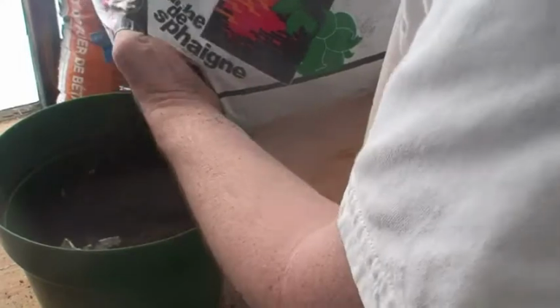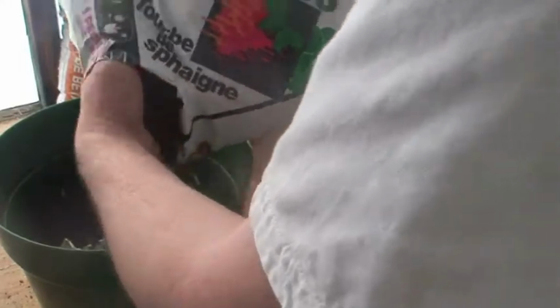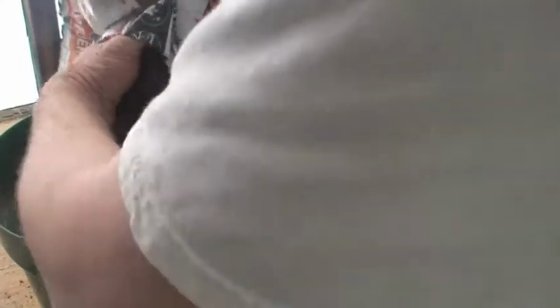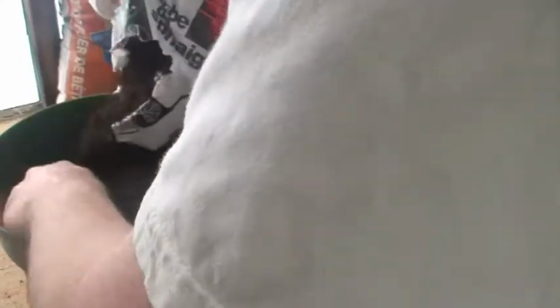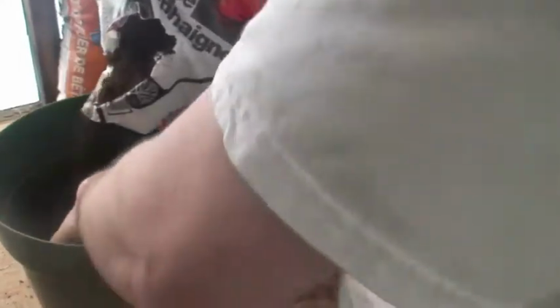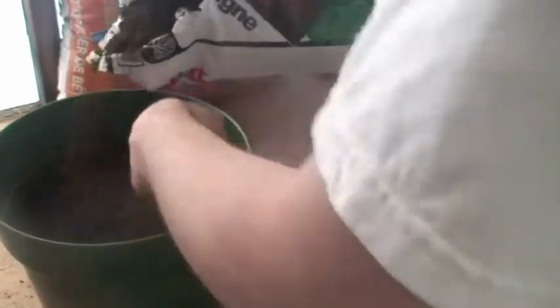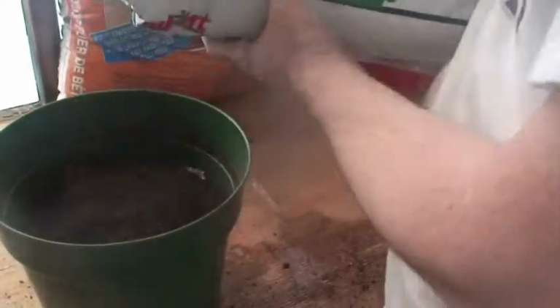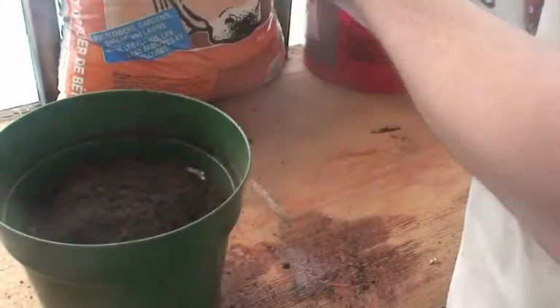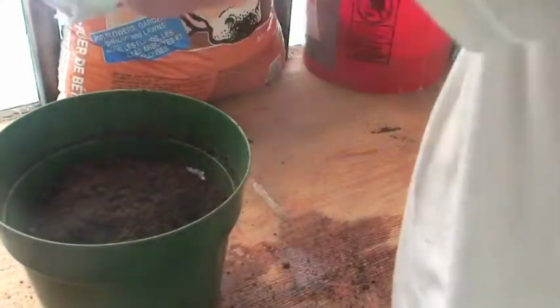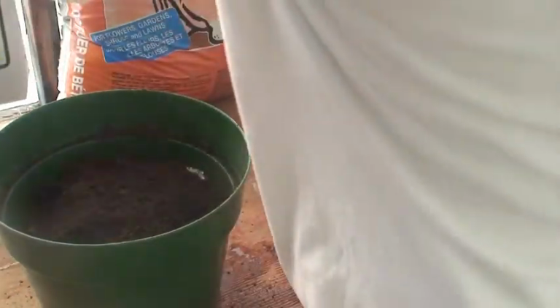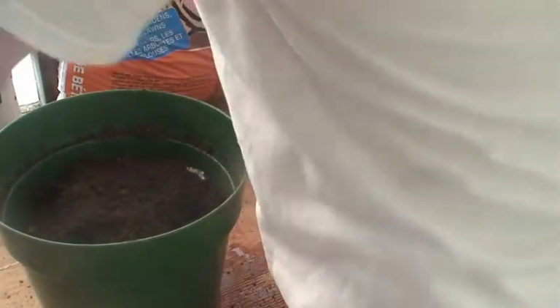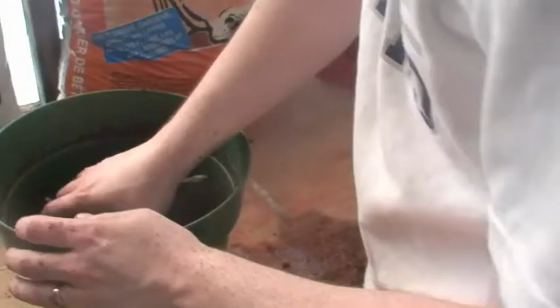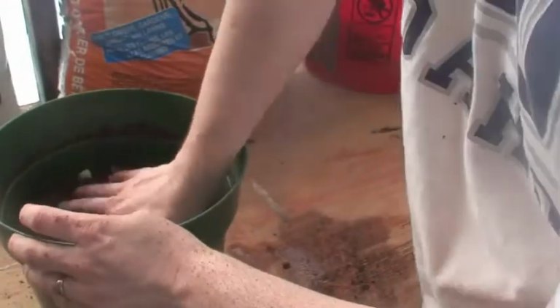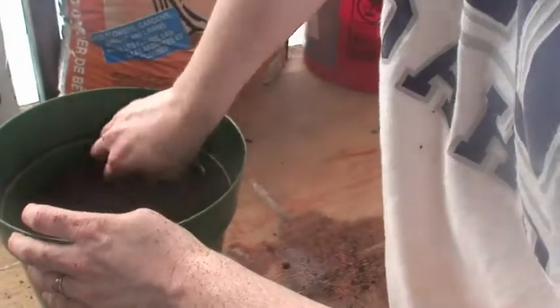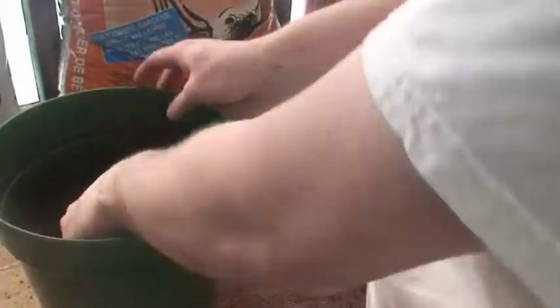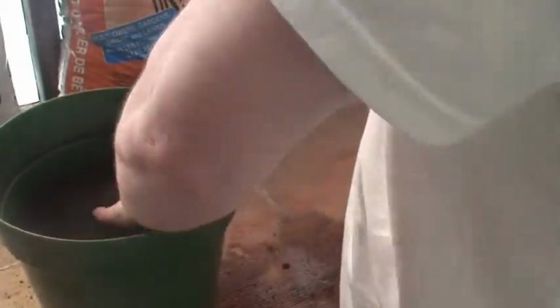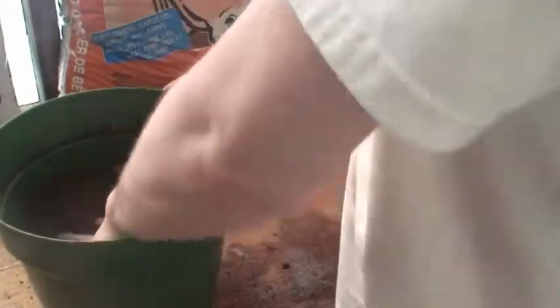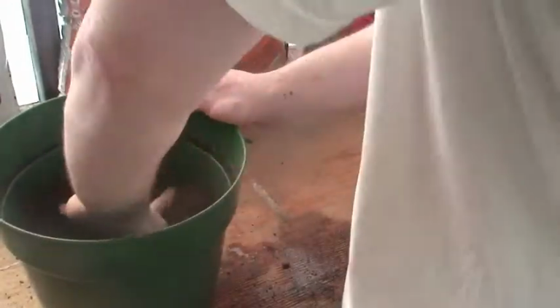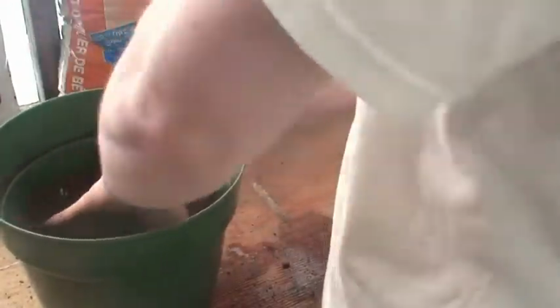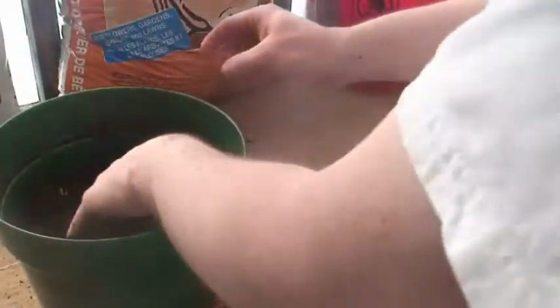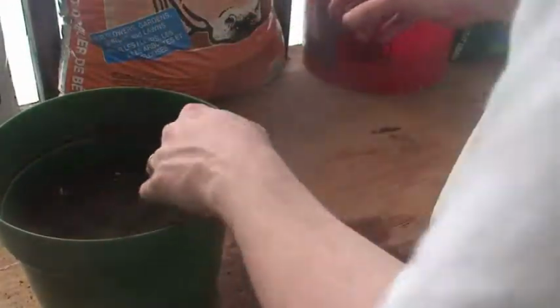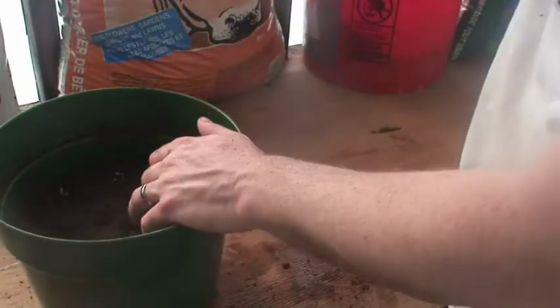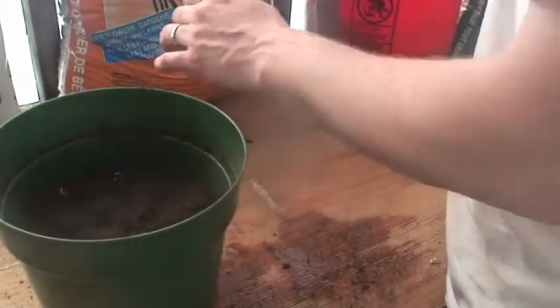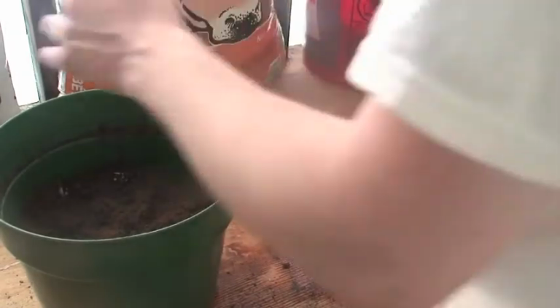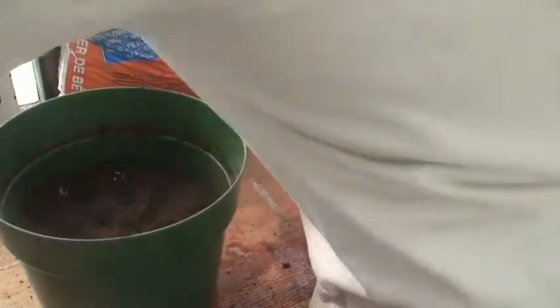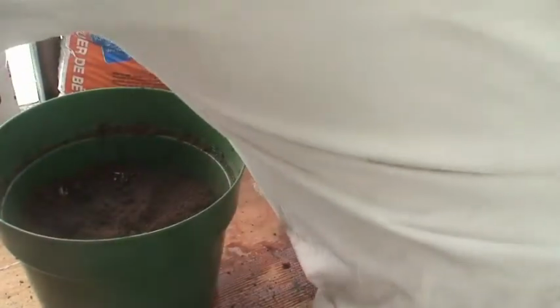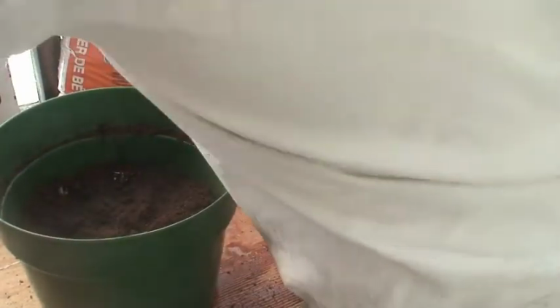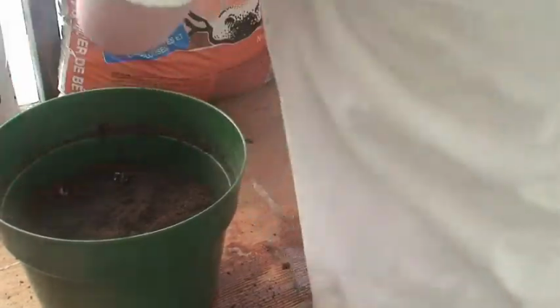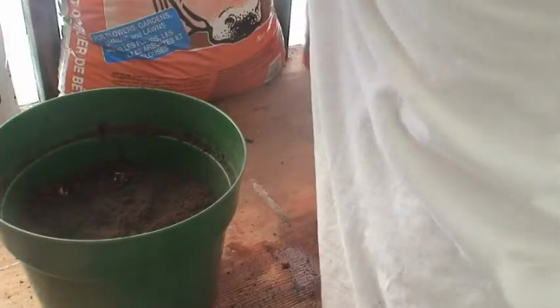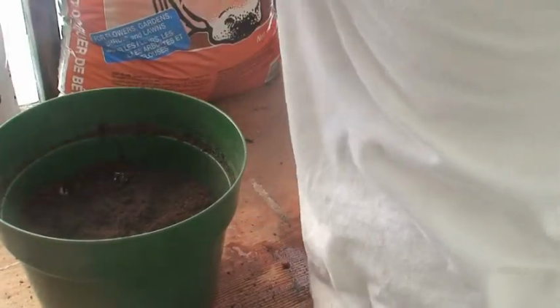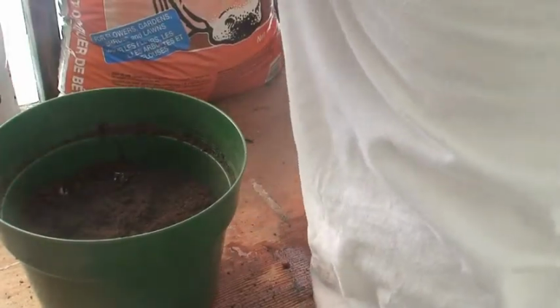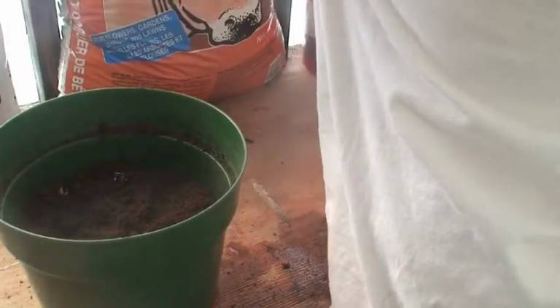This layering effect basically allows your pot to simulate what would happen if it had deep soil with a lot of nutrients. After the peat moss, I put in probably about an inch or two of the manure.